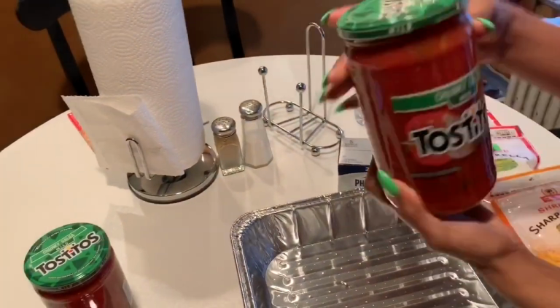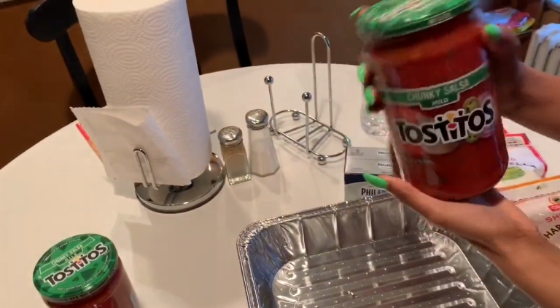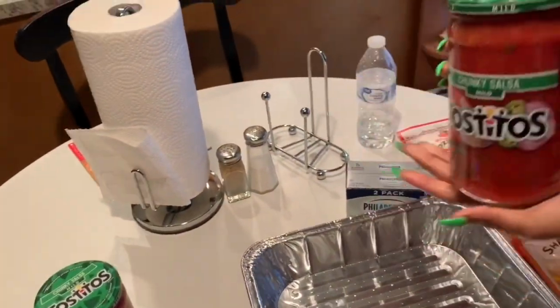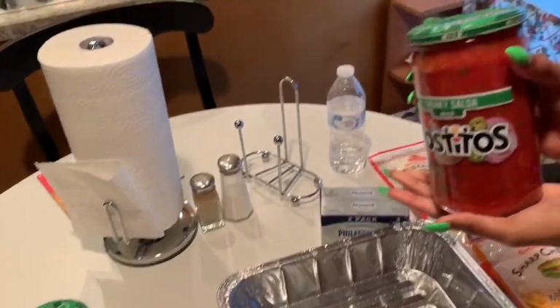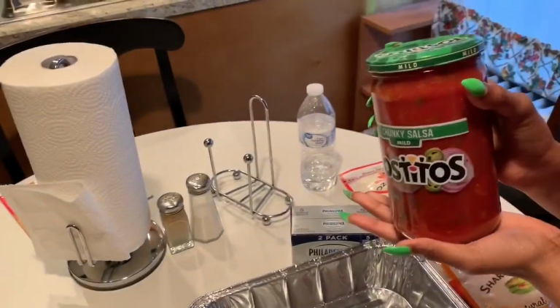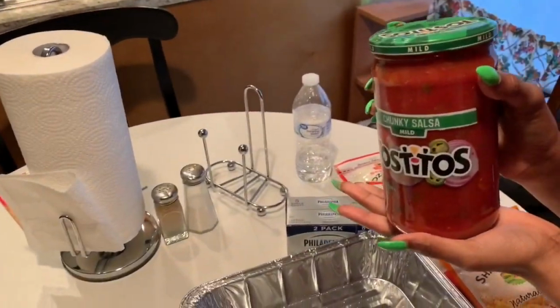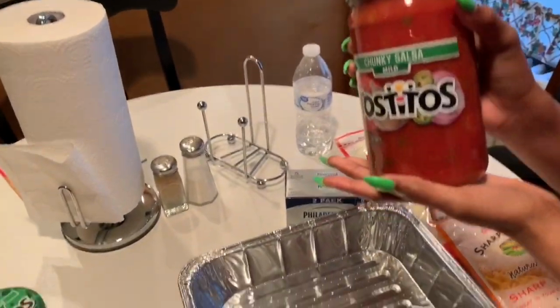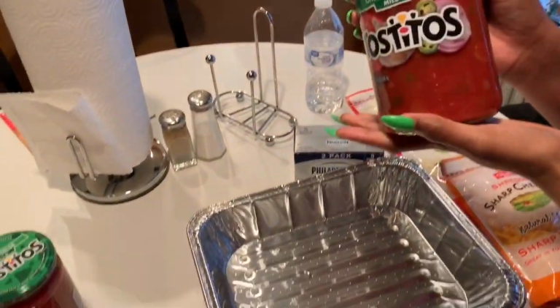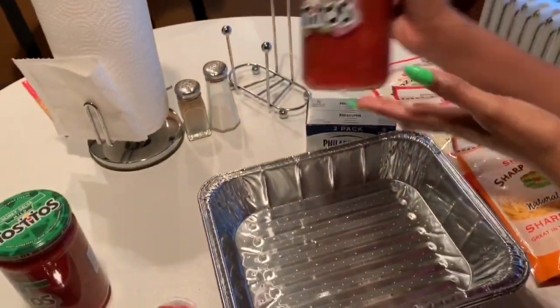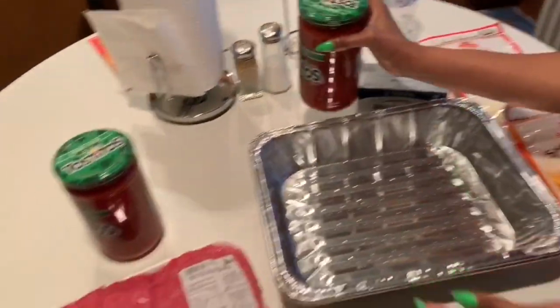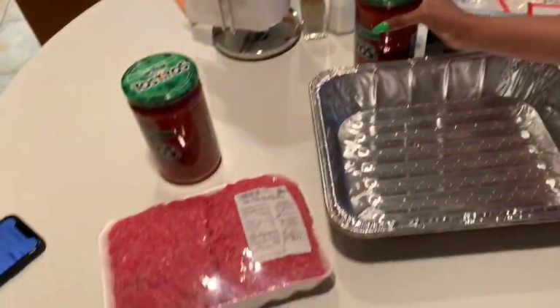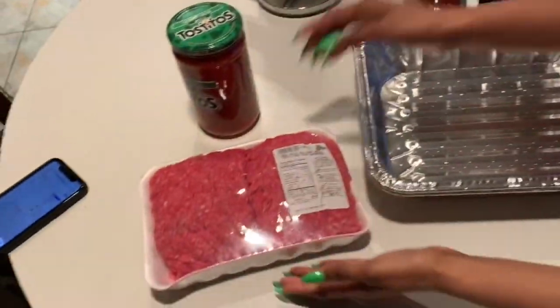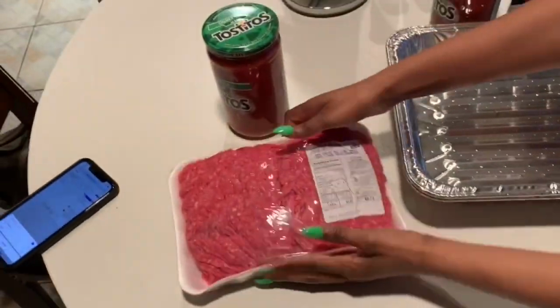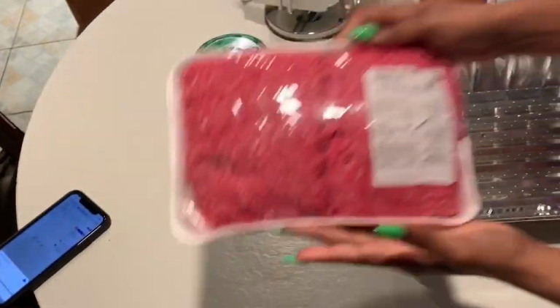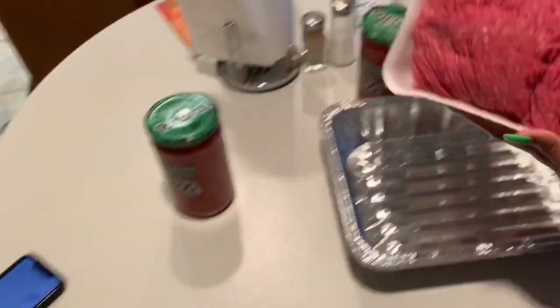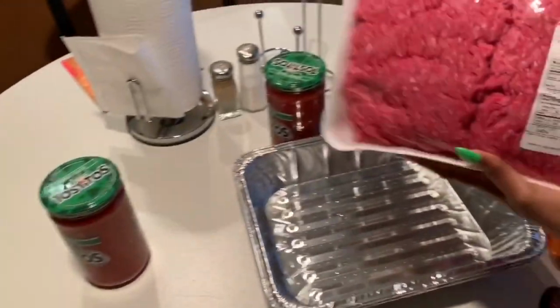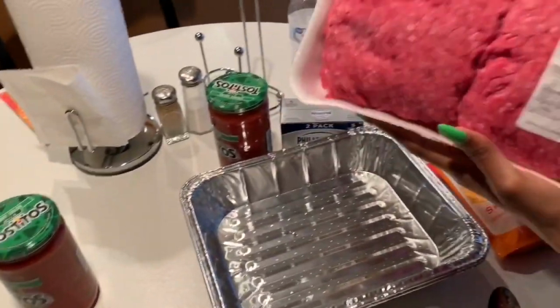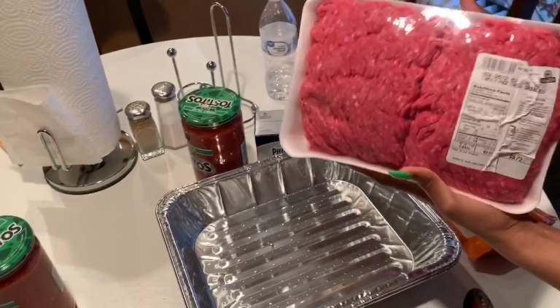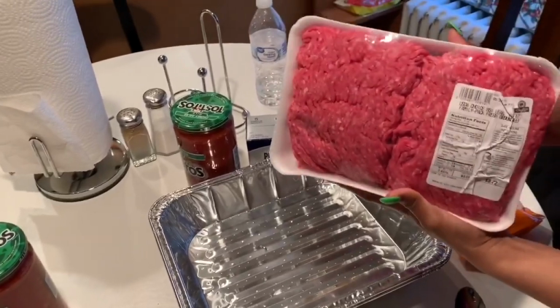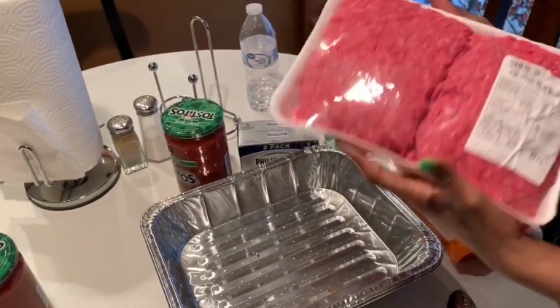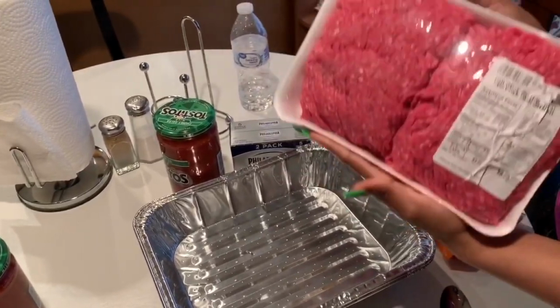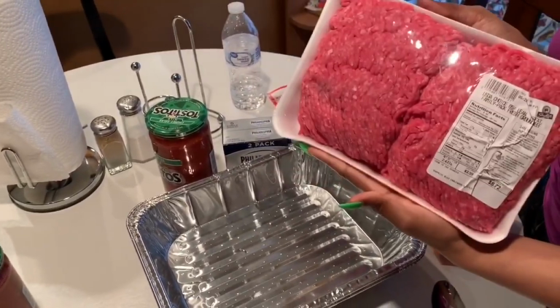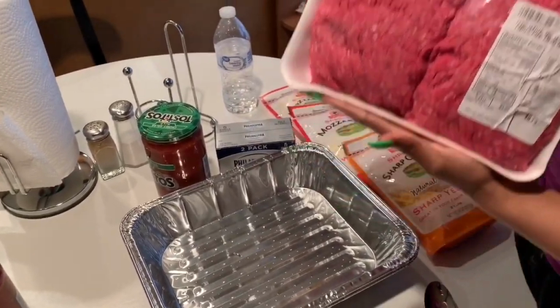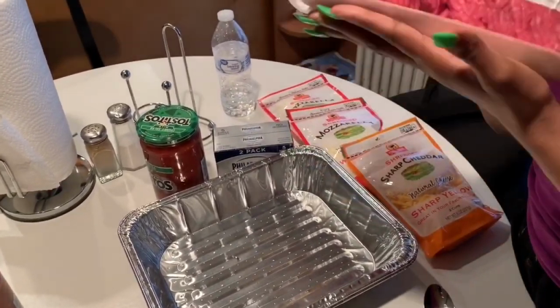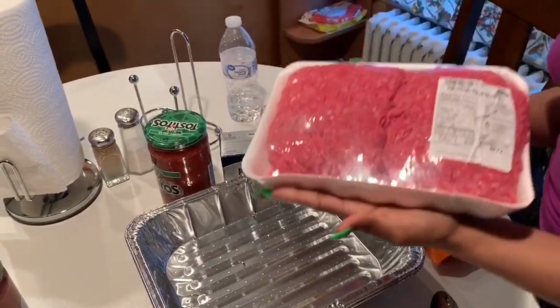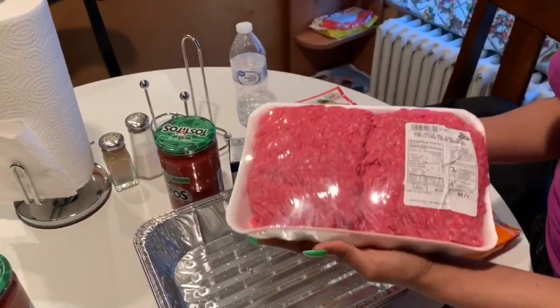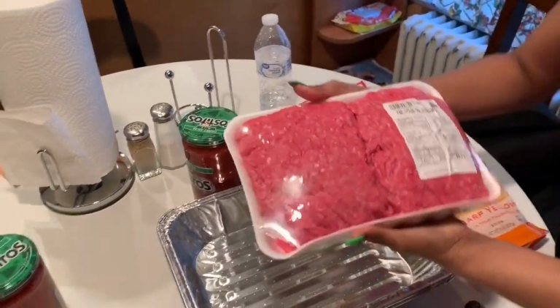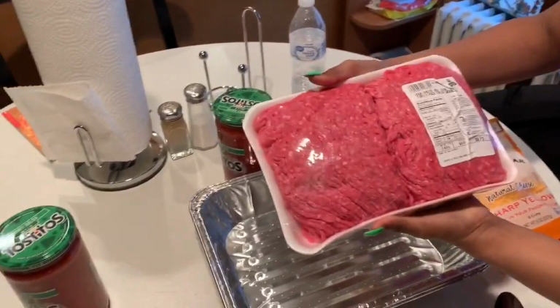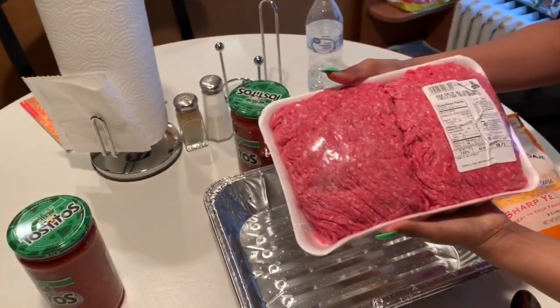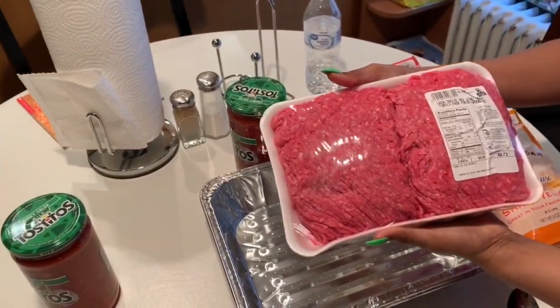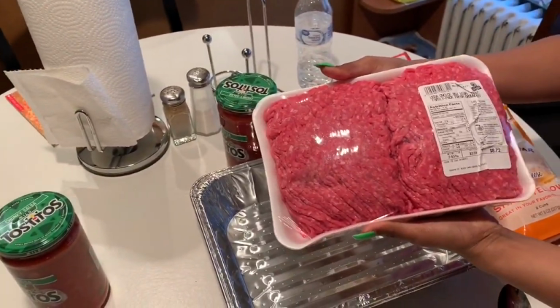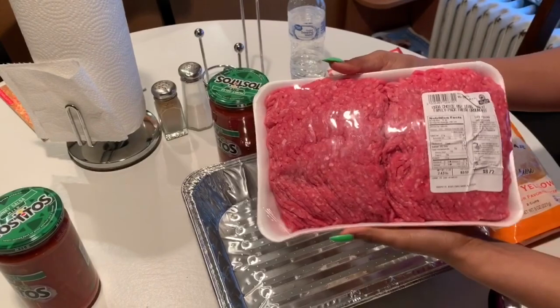It doesn't have to be tortillas. And then you've got to get ground beef, or you can use ground turkey, ground chicken — anything you like. It doesn't matter.